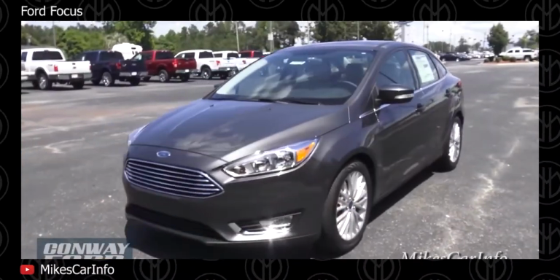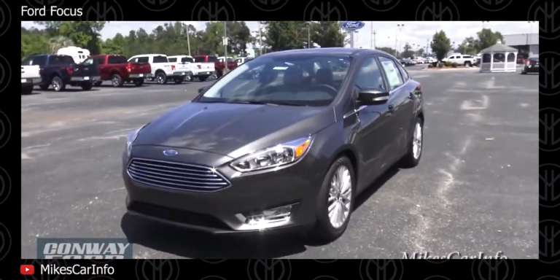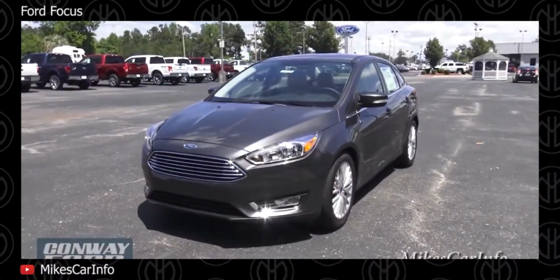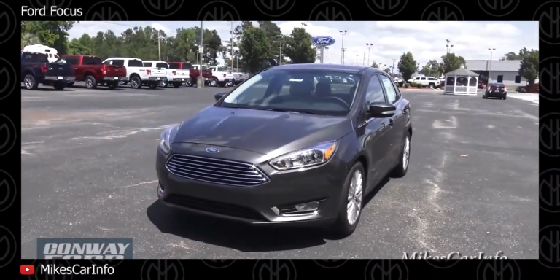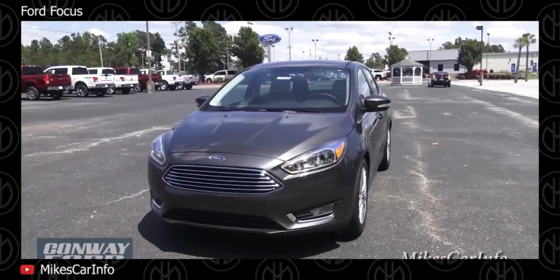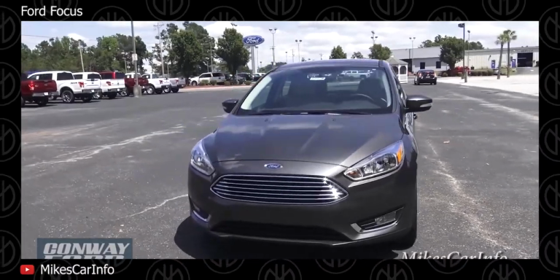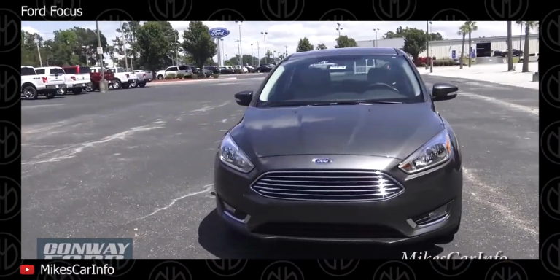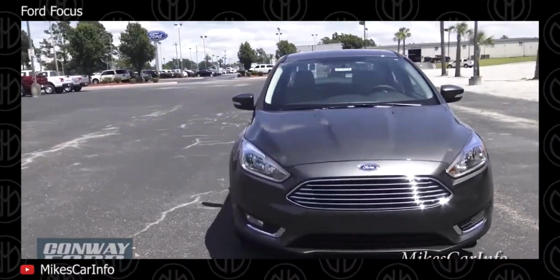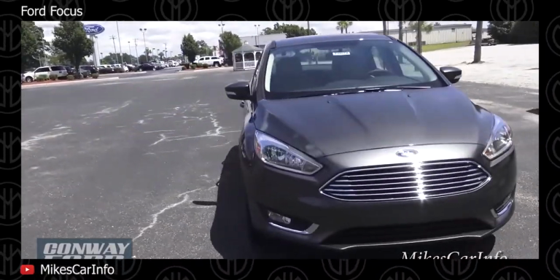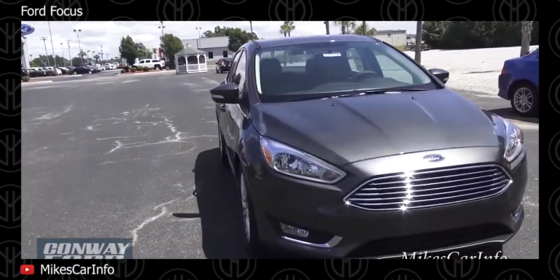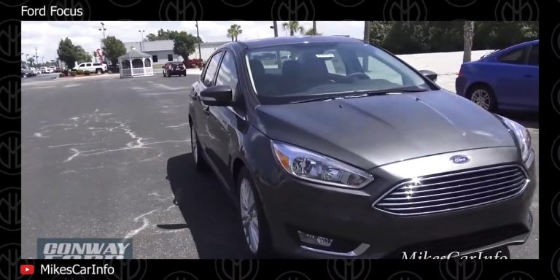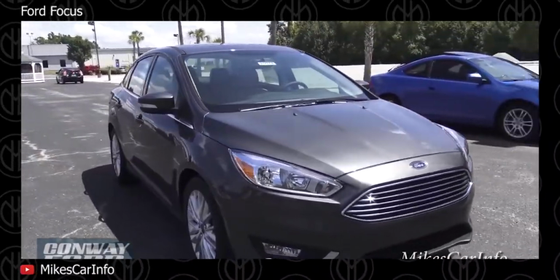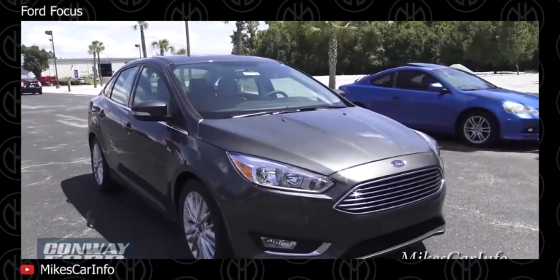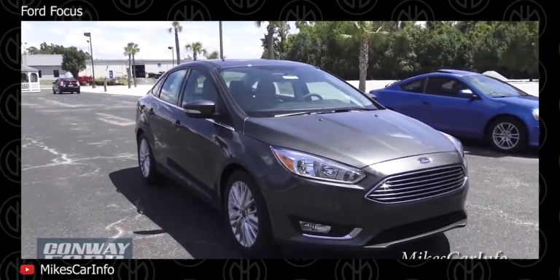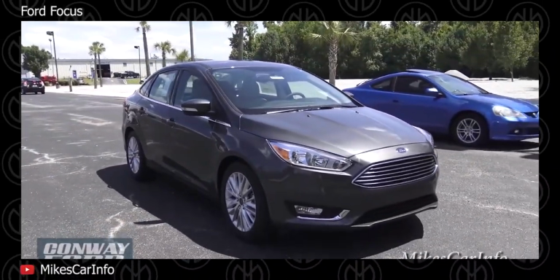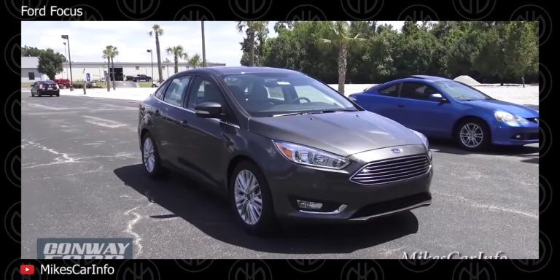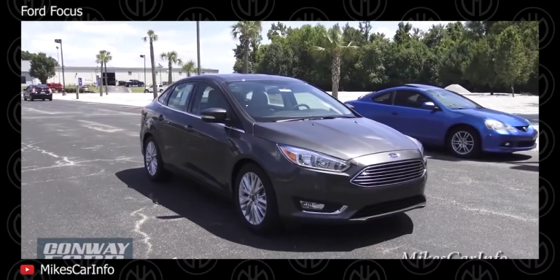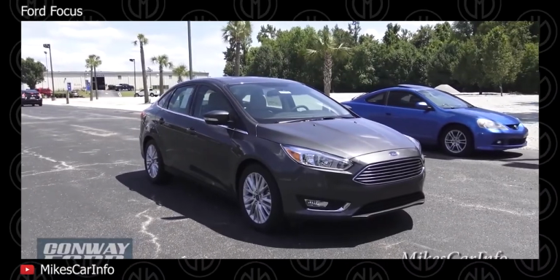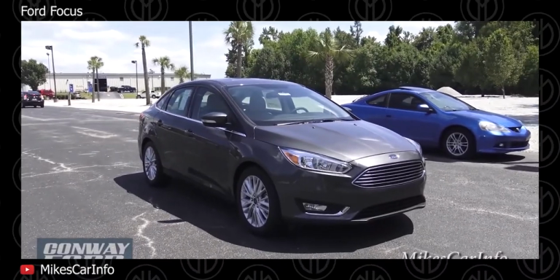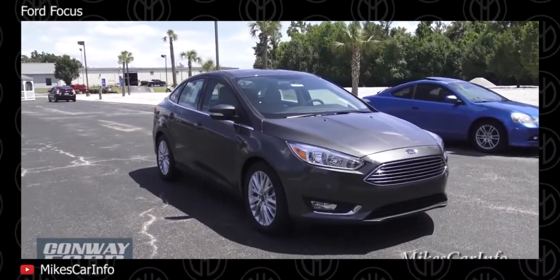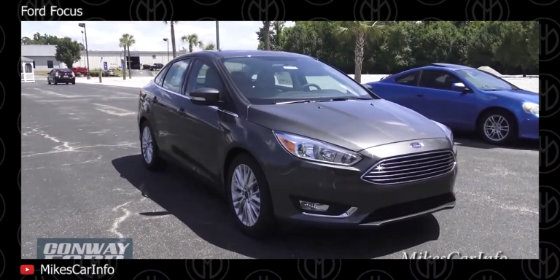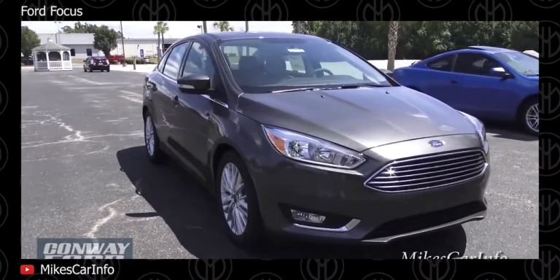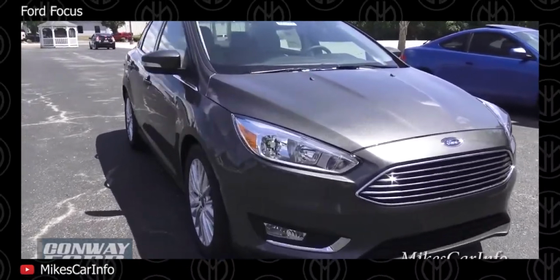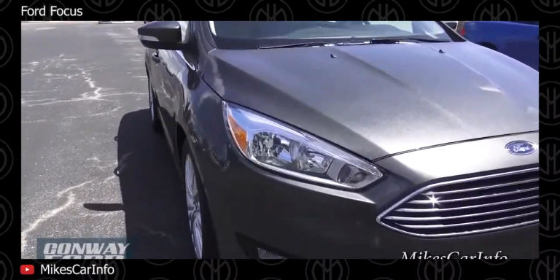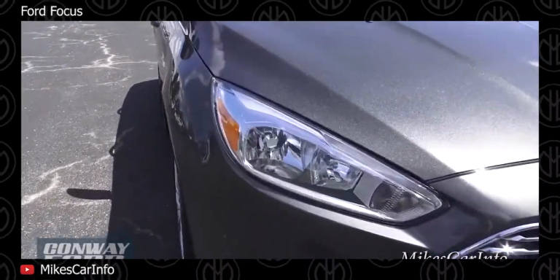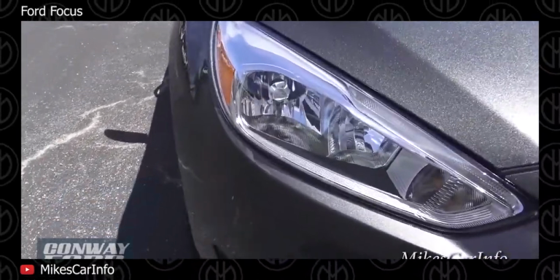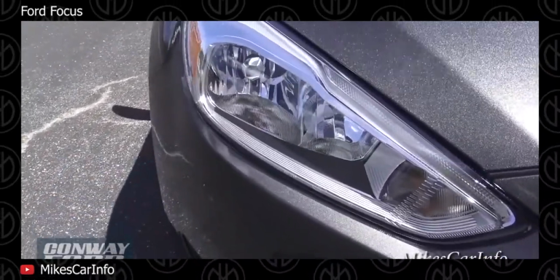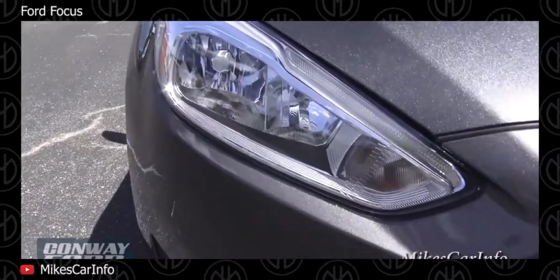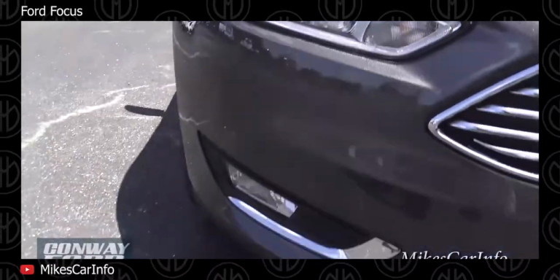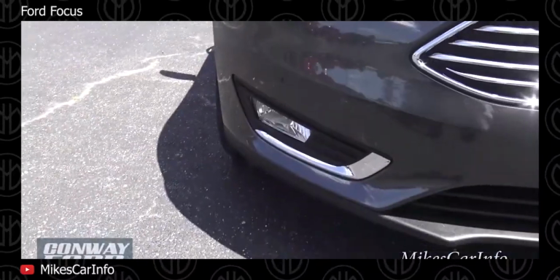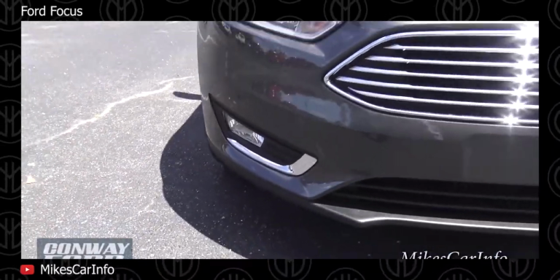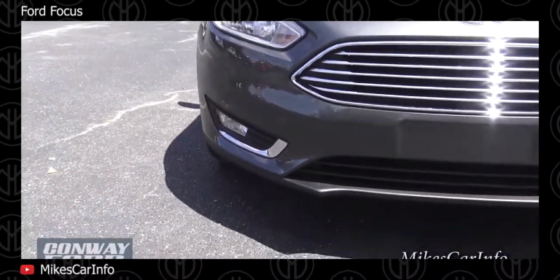Ford Focus. The Ford Focus was a best-selling car in many regions when it was new. While it suffers from heavy depreciation, it earns a place on this list mainly thanks to the vast number available on the used market, as well as its overall competence.